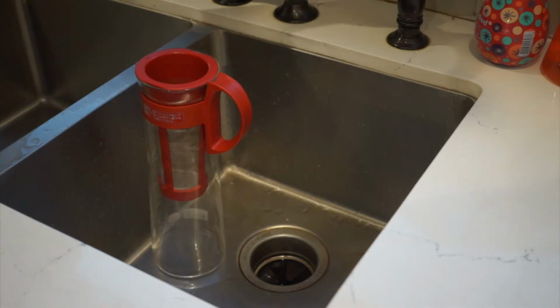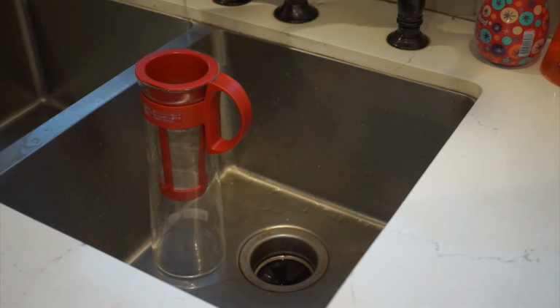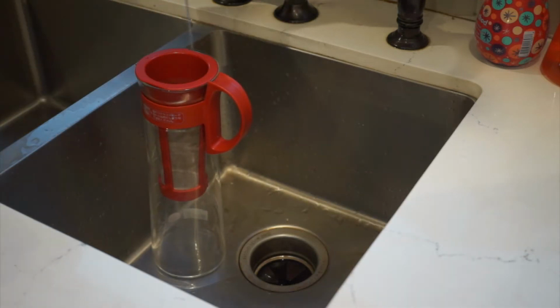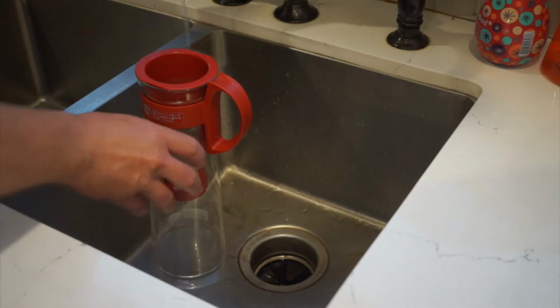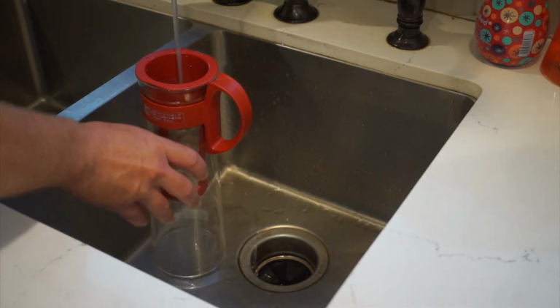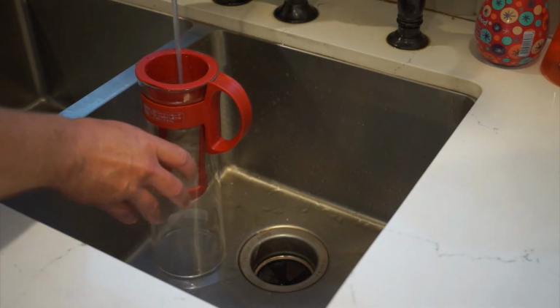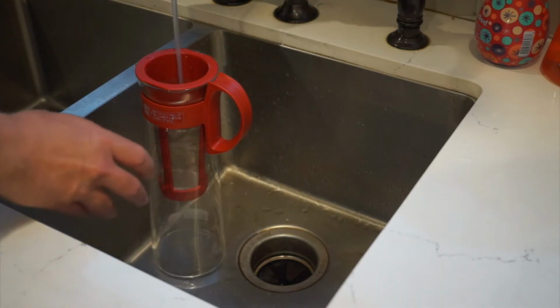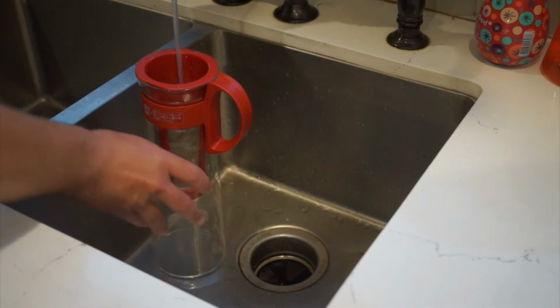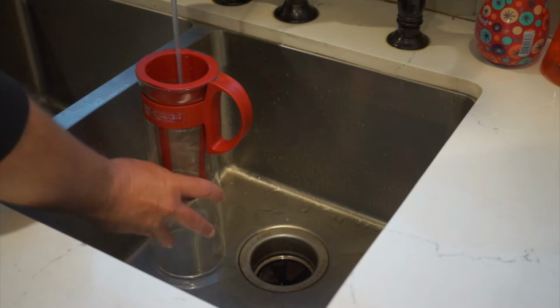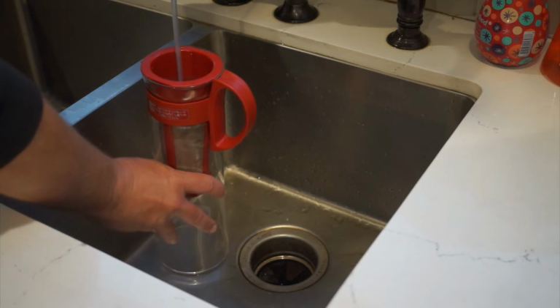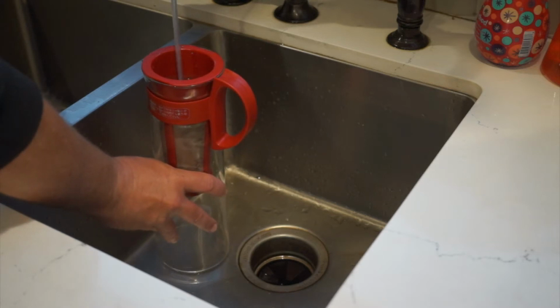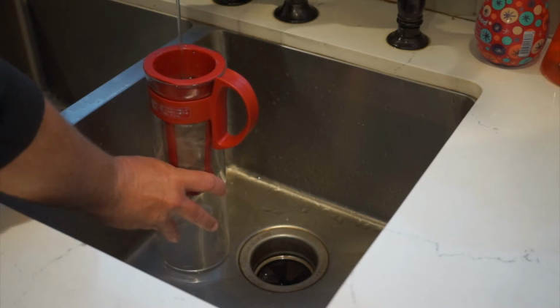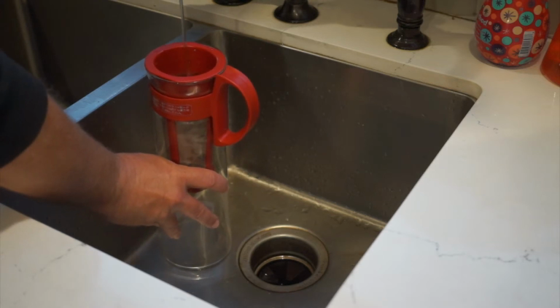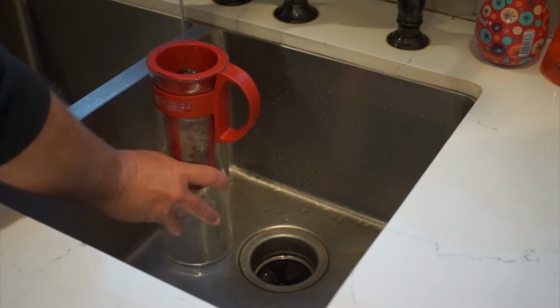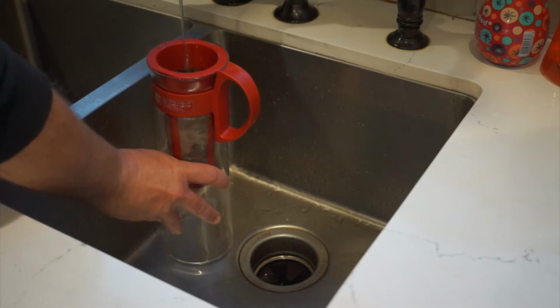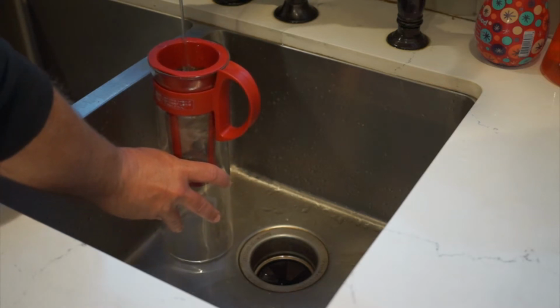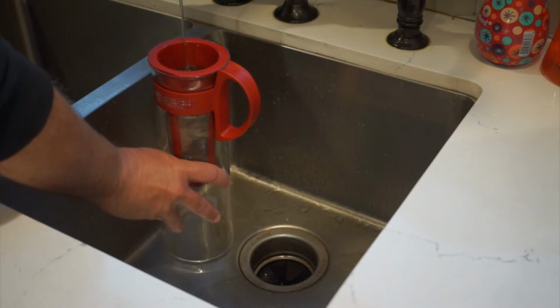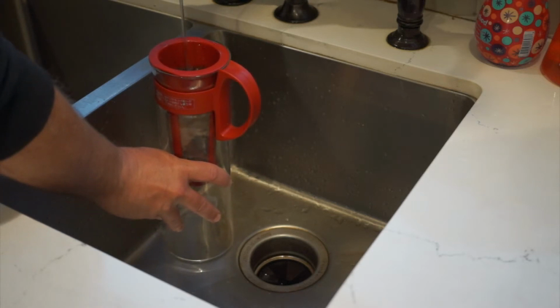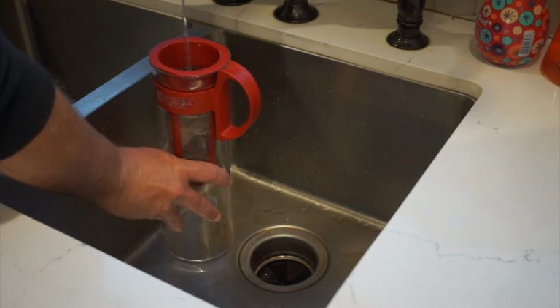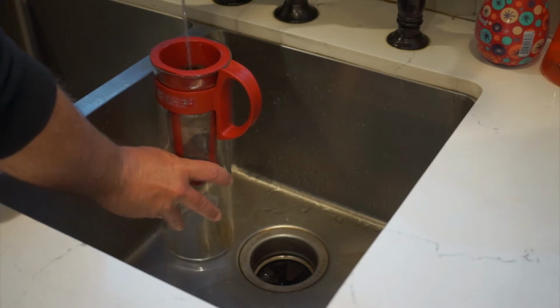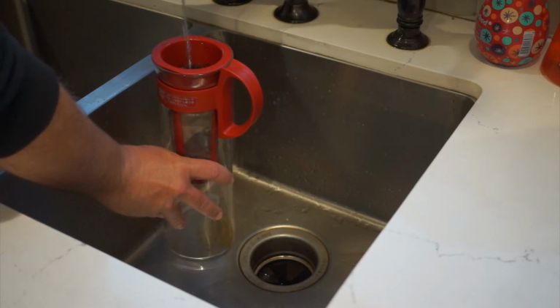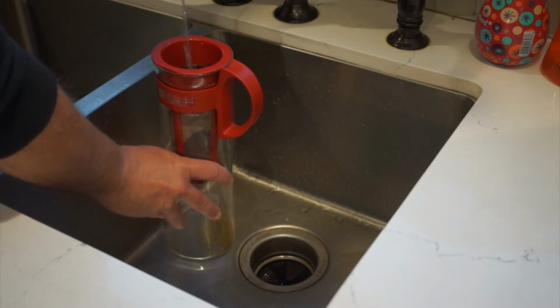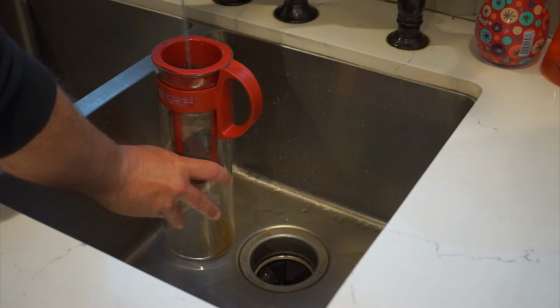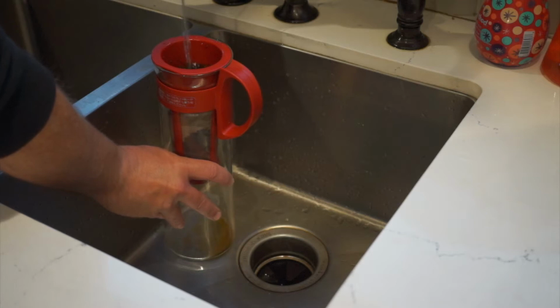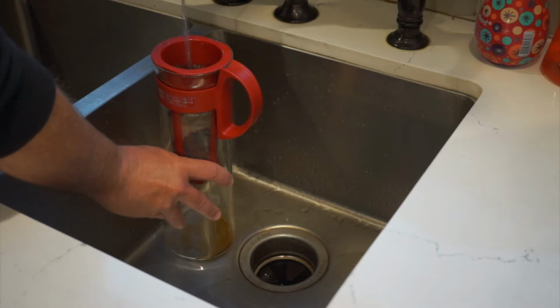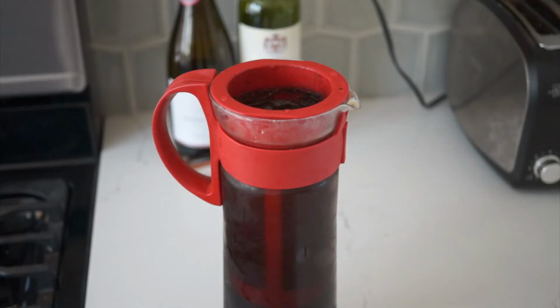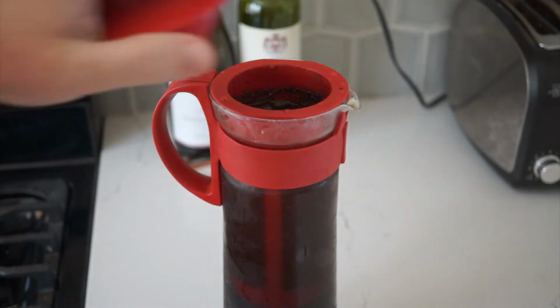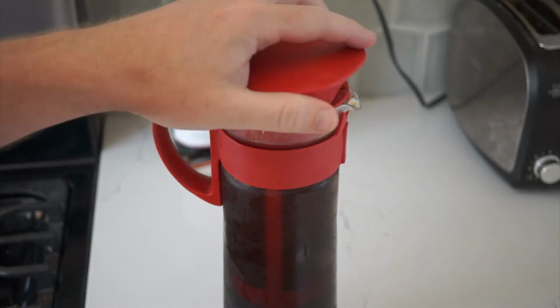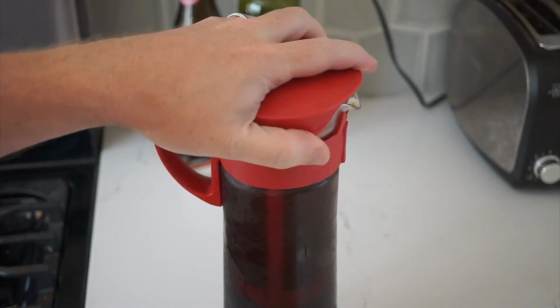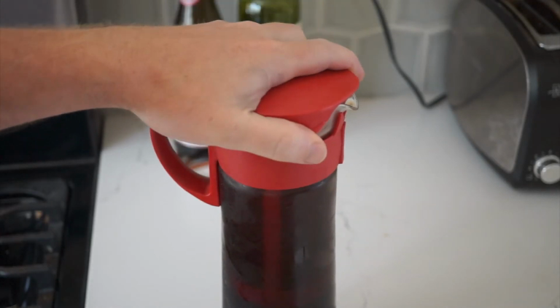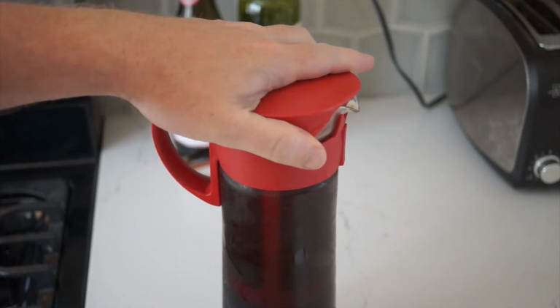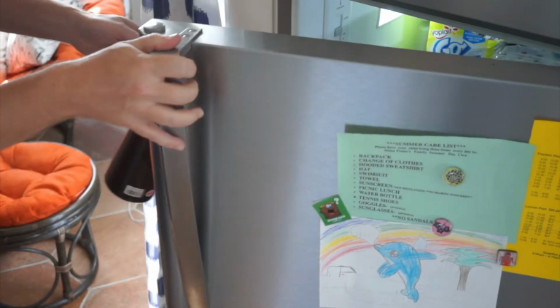If this part feels a little too precious for you, I've also had fine results just filling the carafe with water, putting the basket in, and giving it a stir. When it's full, you put the cap on and stick it in the refrigerator overnight.